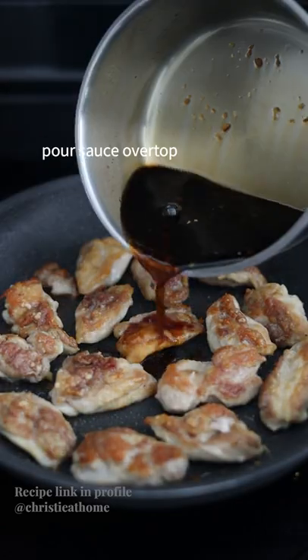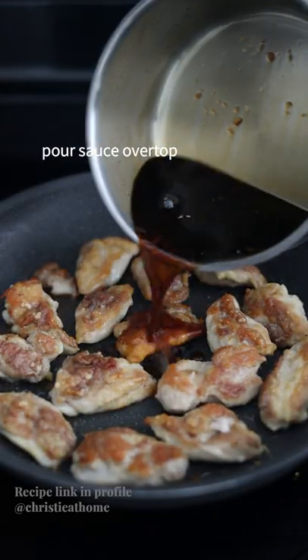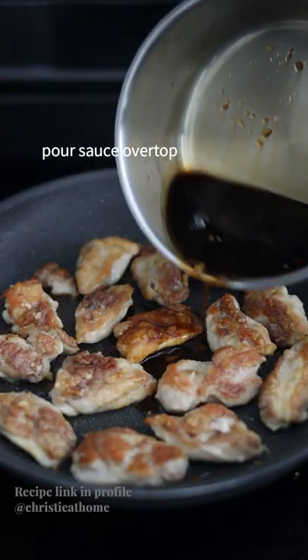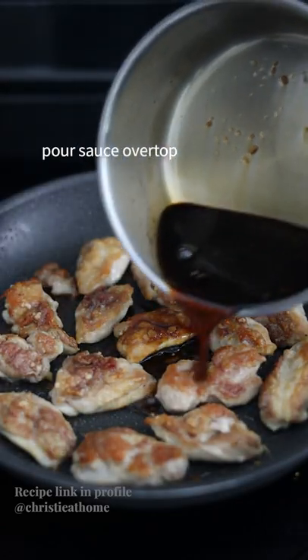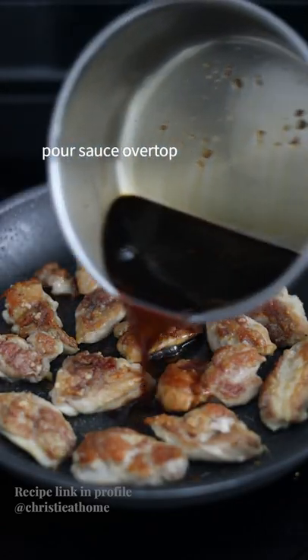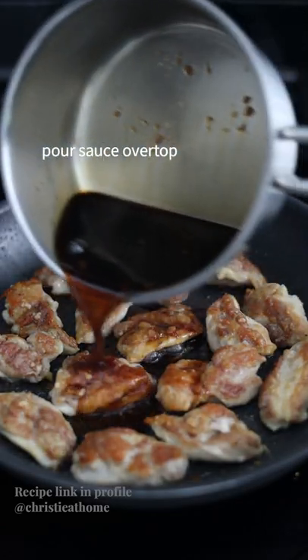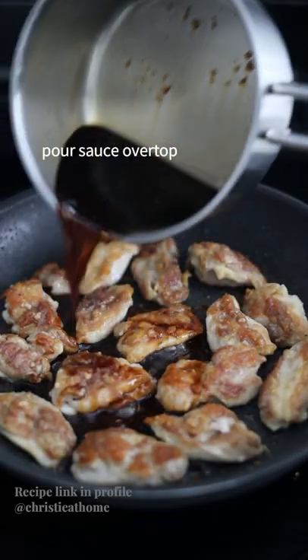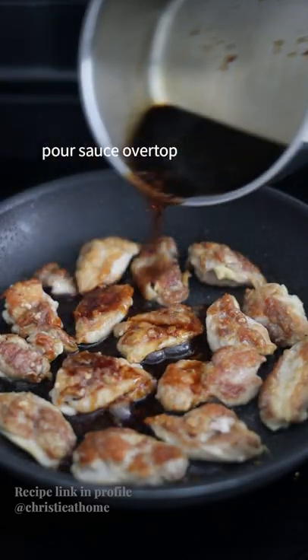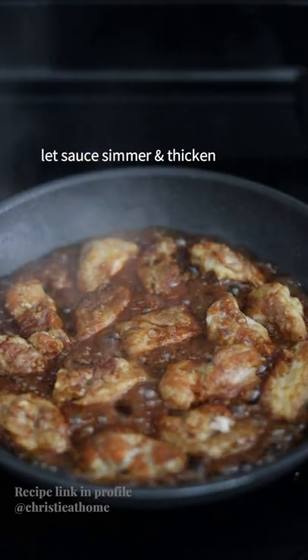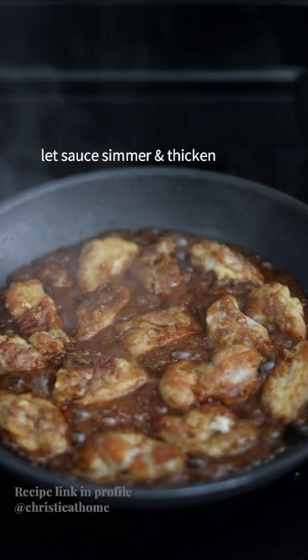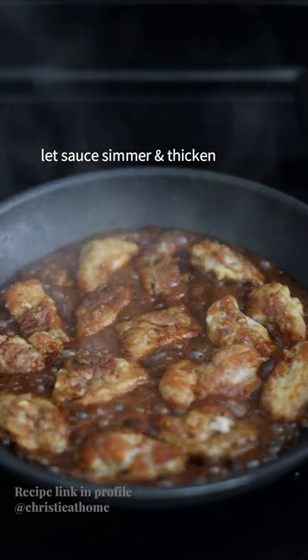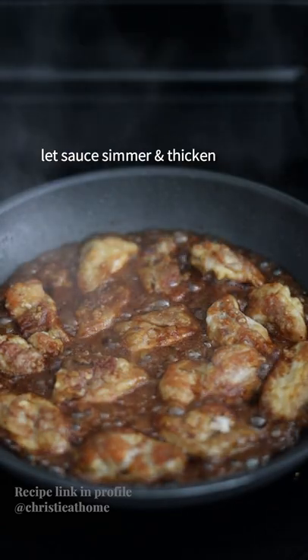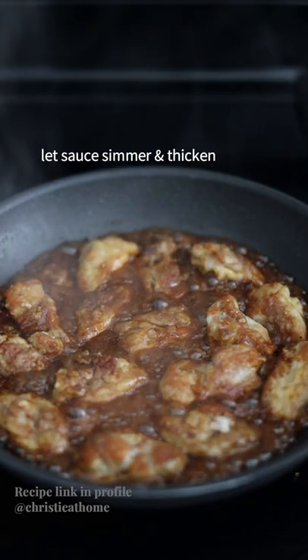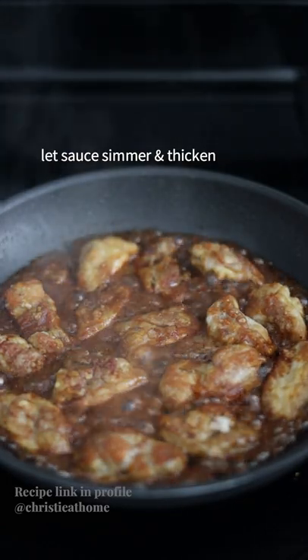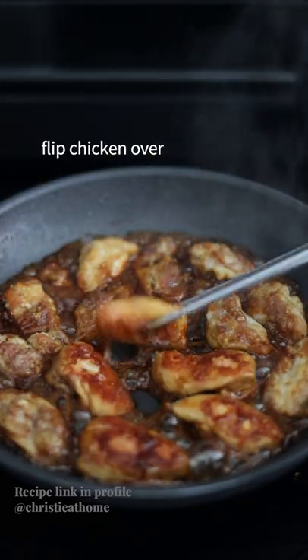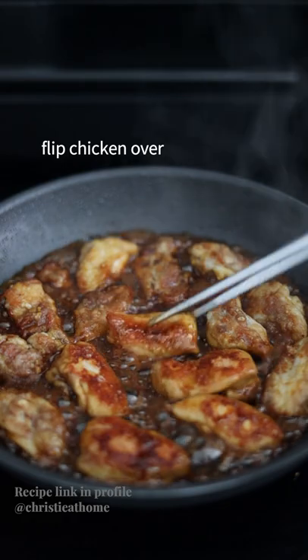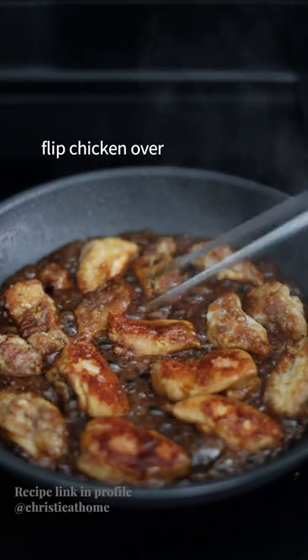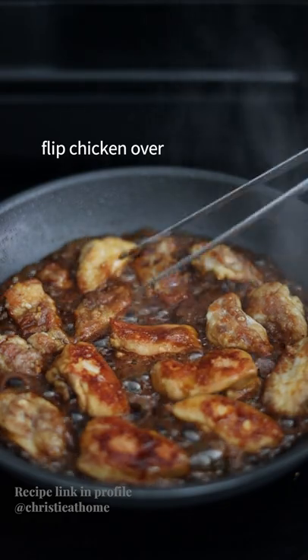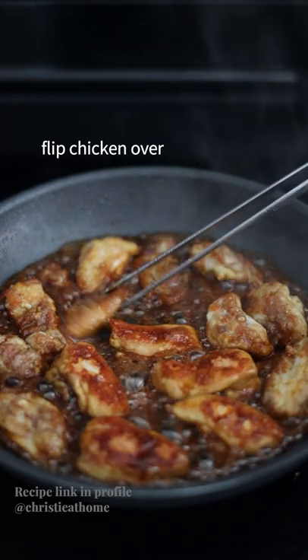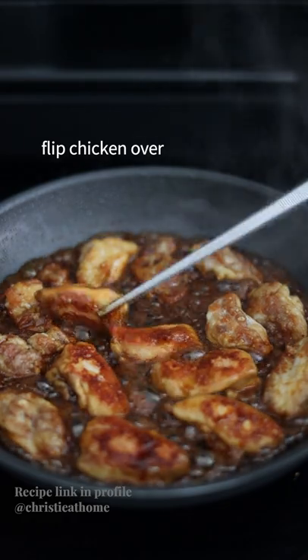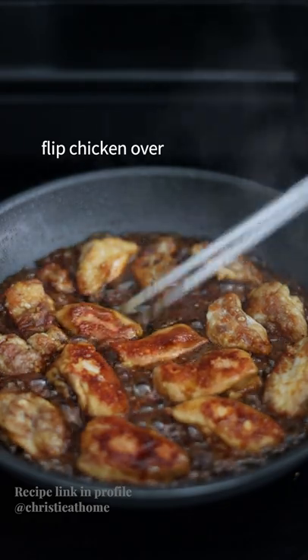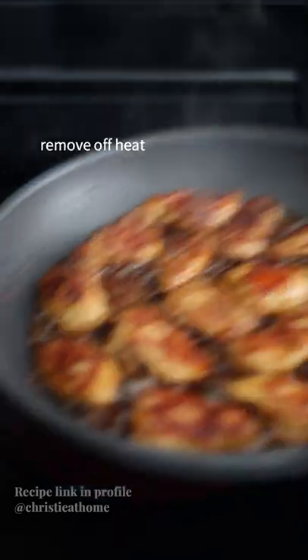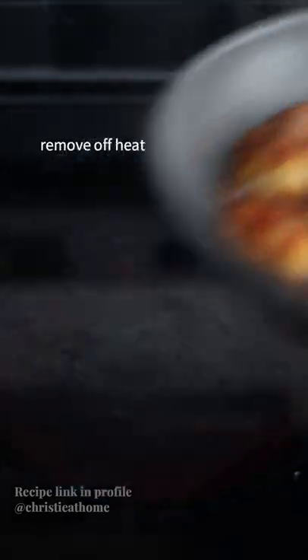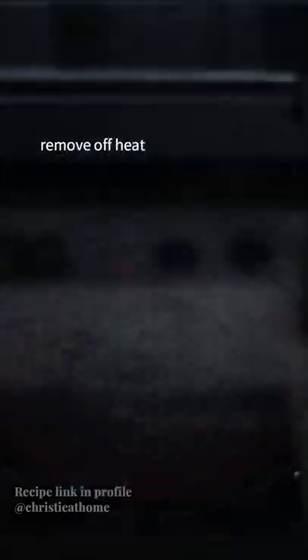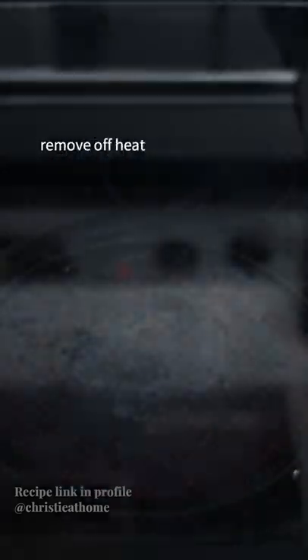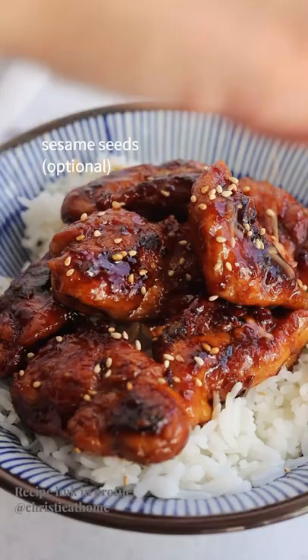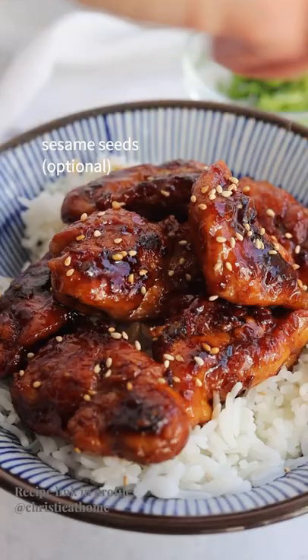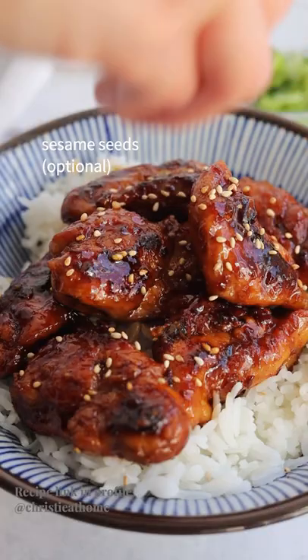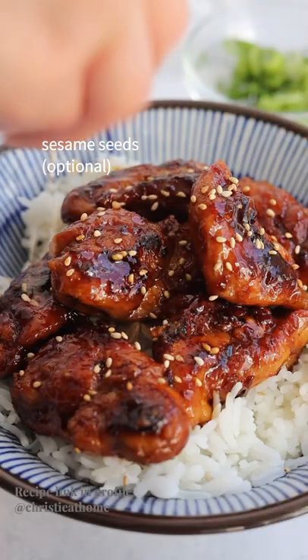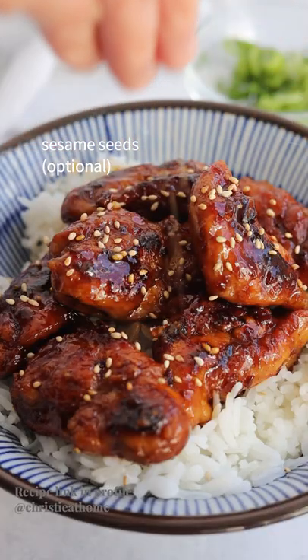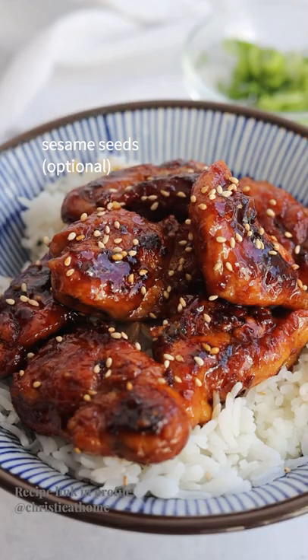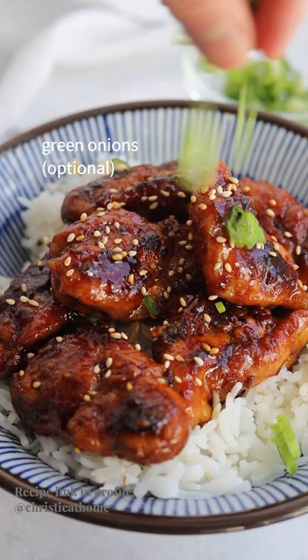Pour sauce over top. Let the sauce simmer and thicken, flipping the chicken over. Remove off heat. Serve with sesame seeds and green onions.